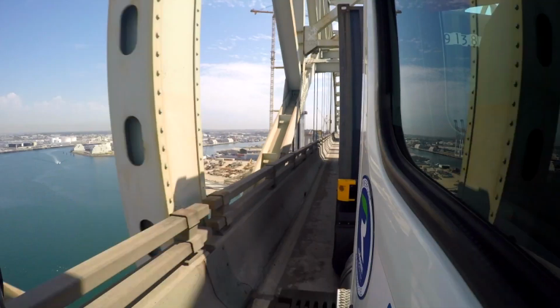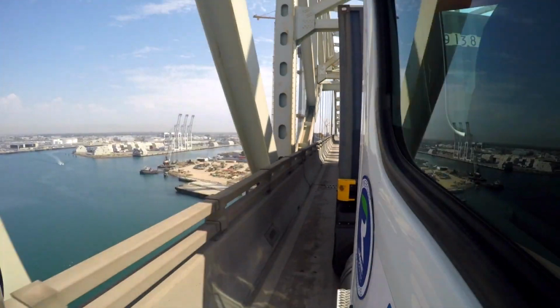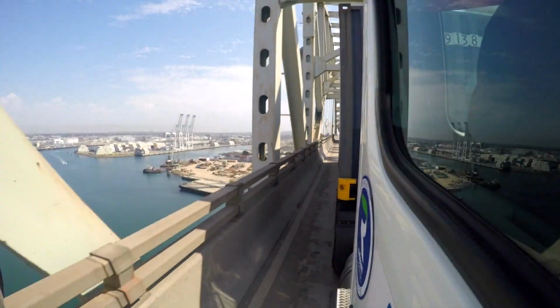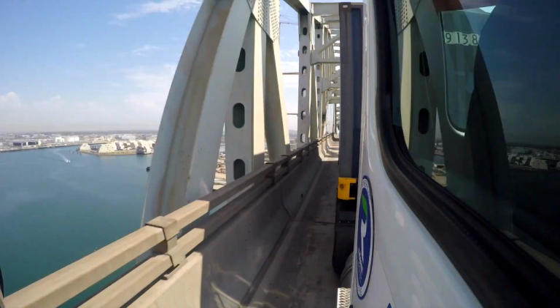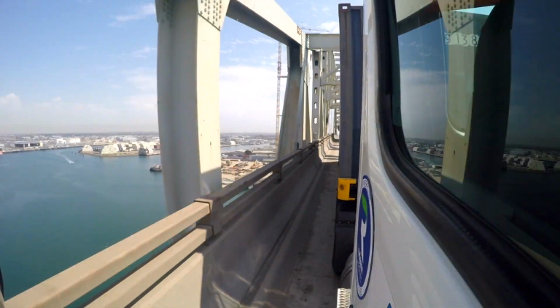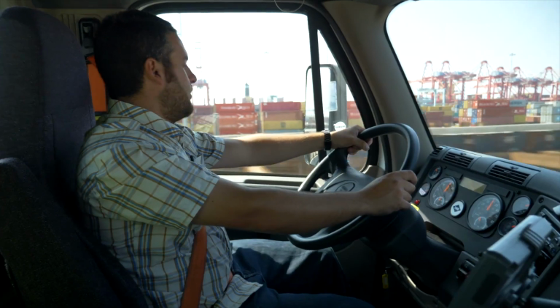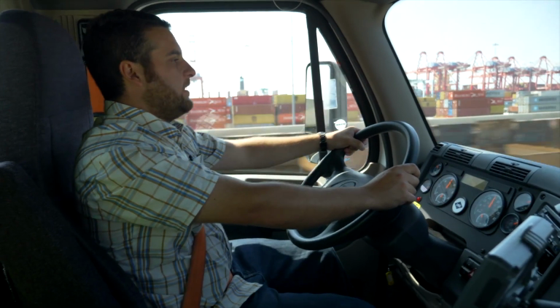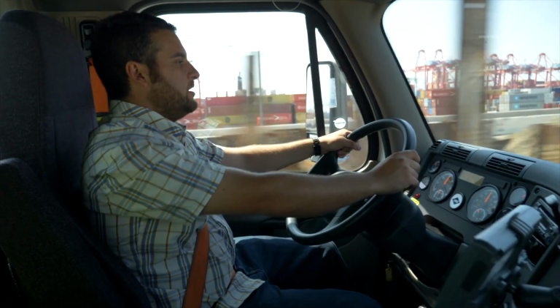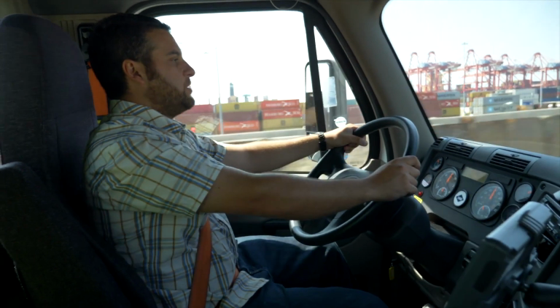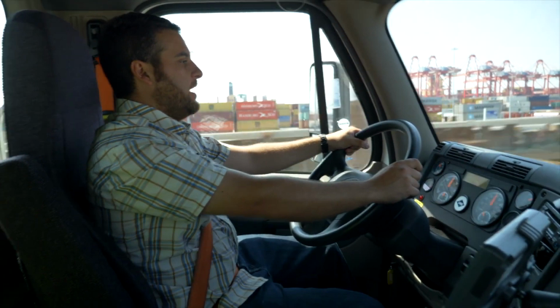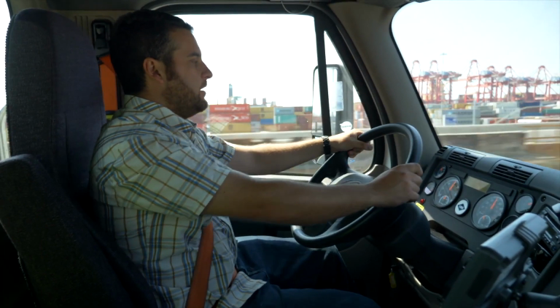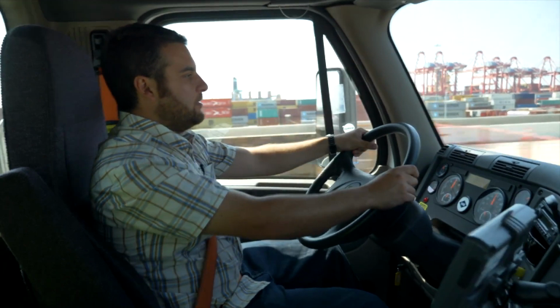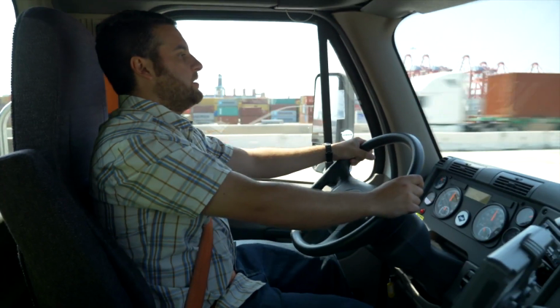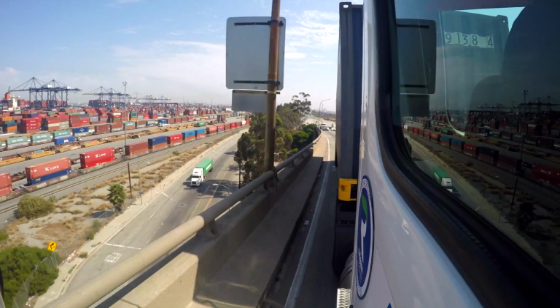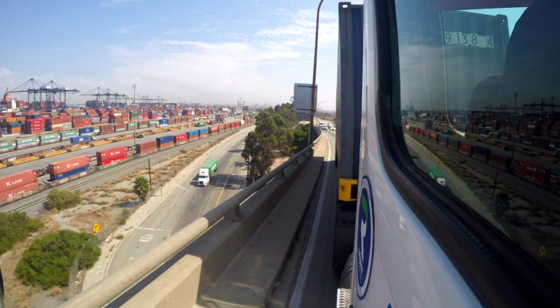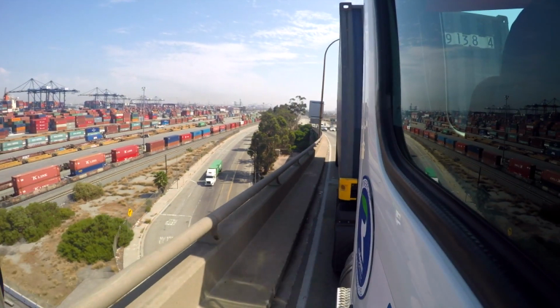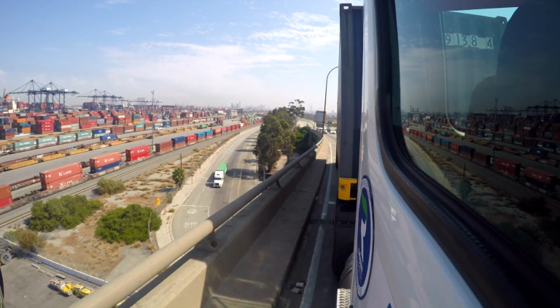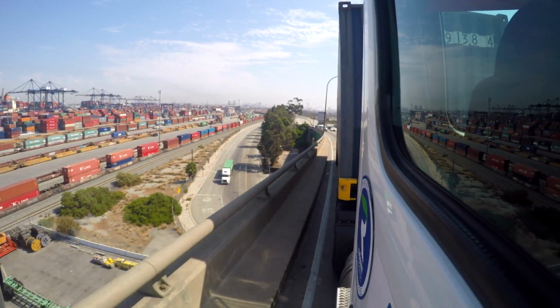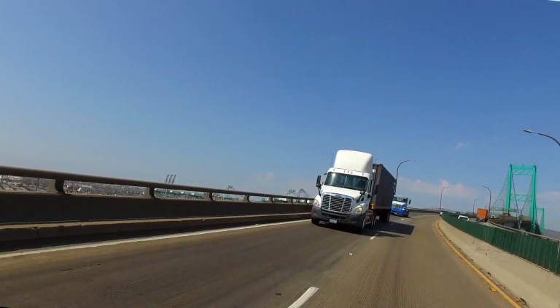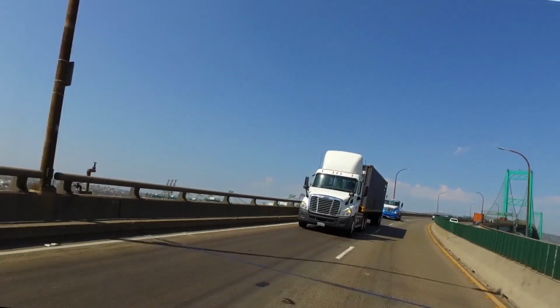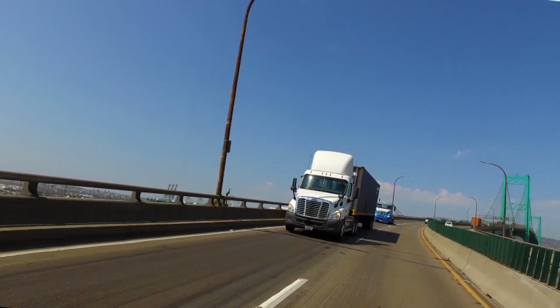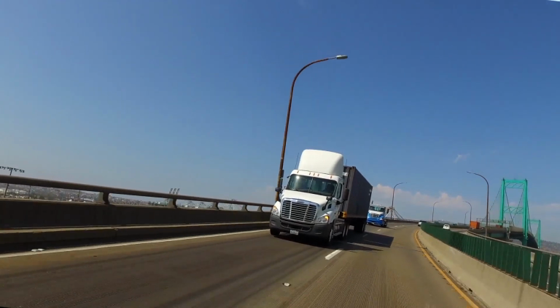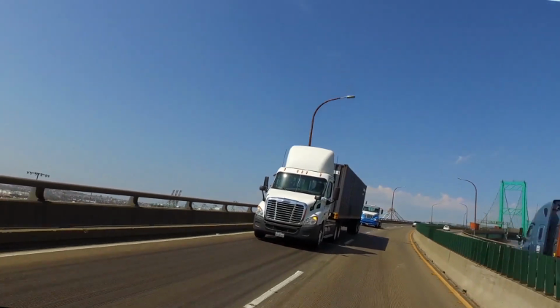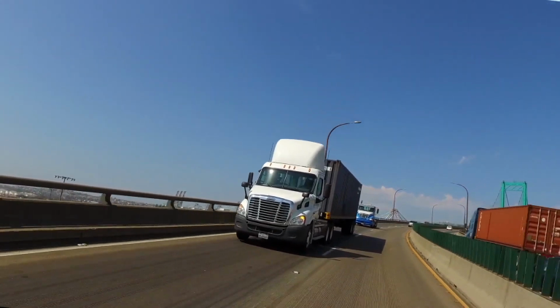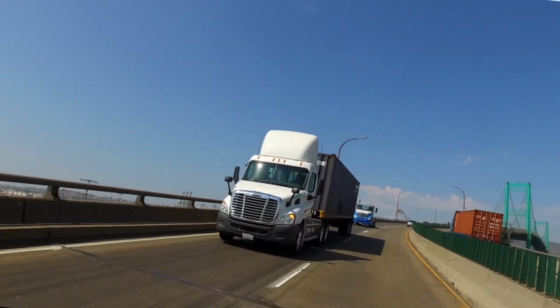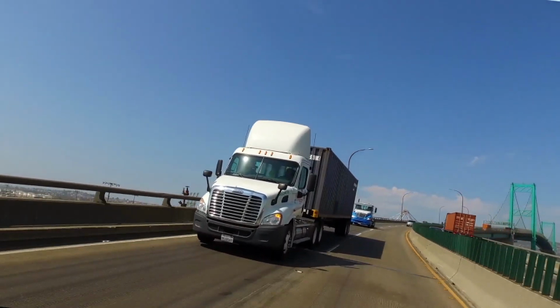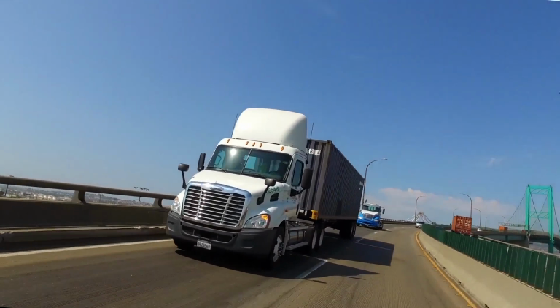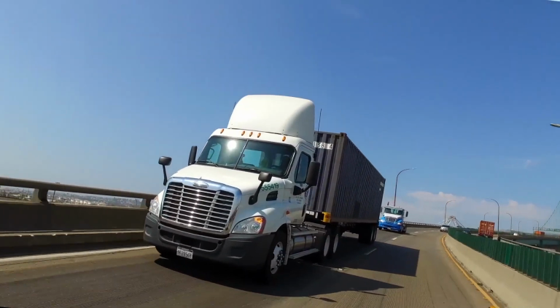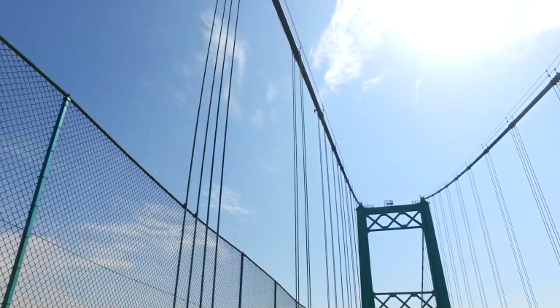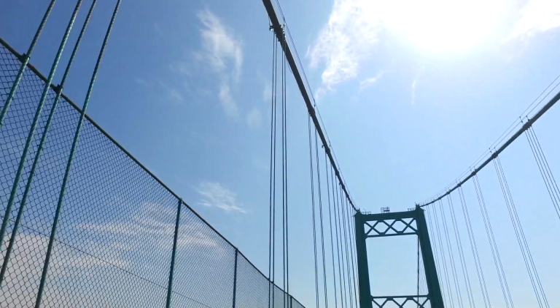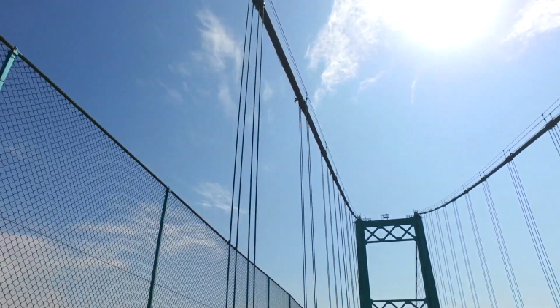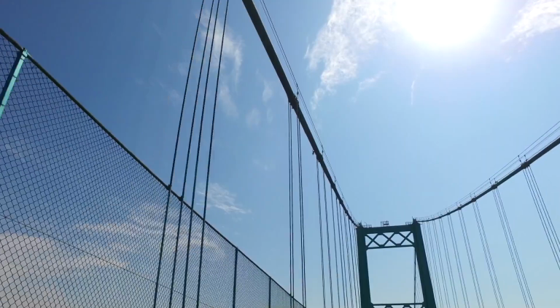A lot of the traffic that comes through the port of LA and Long Beach is truck traffic, so it does contribute to a lot of the pollution in the LA basin. Having a technology like this can be a game-changer by cleaning up the air.